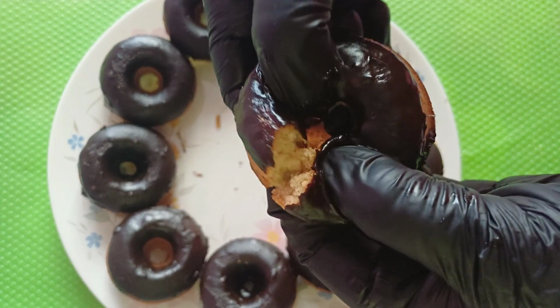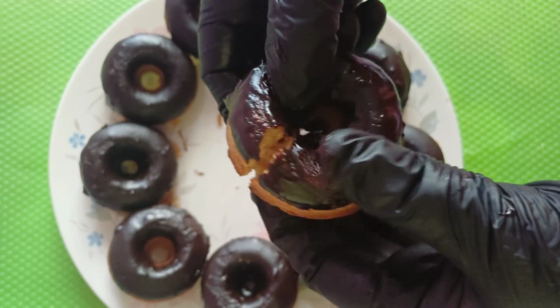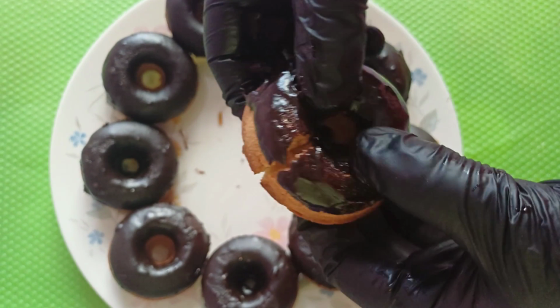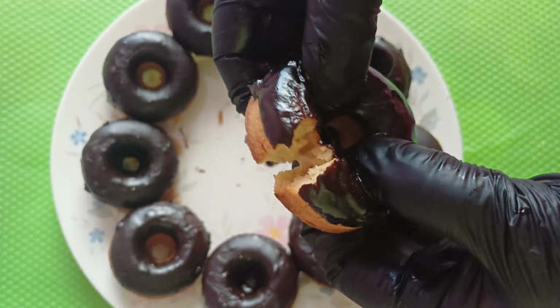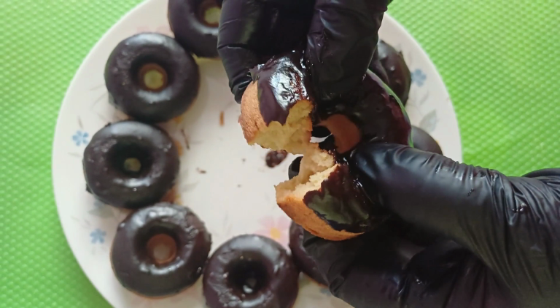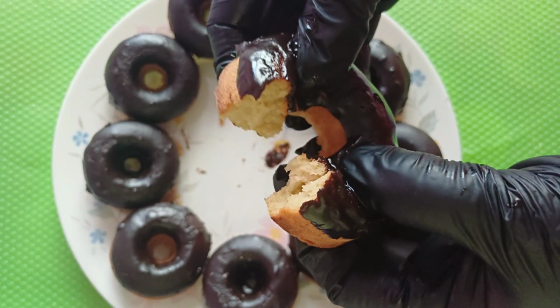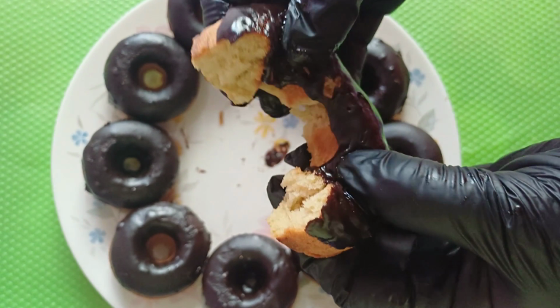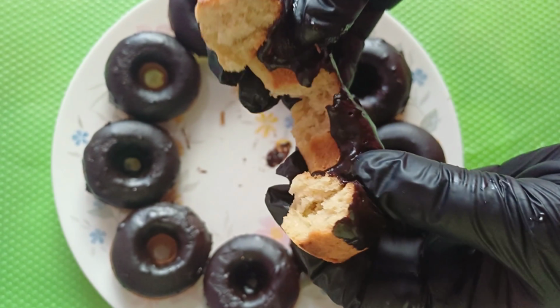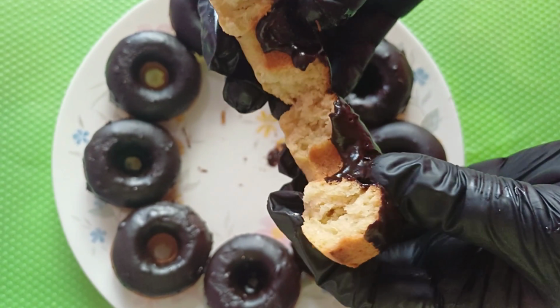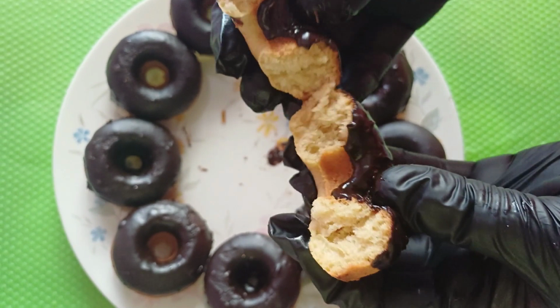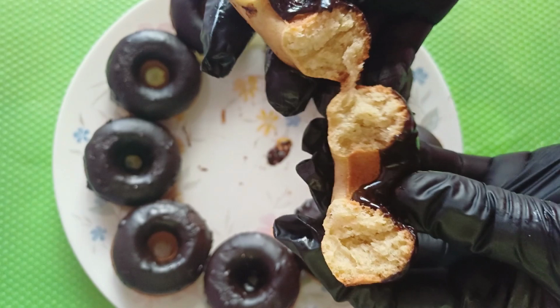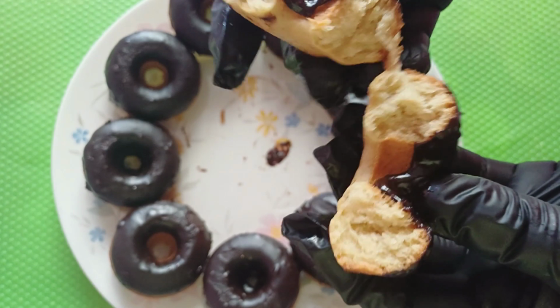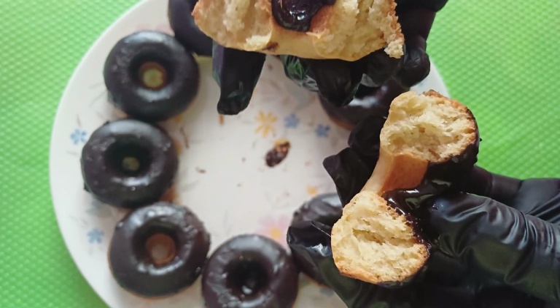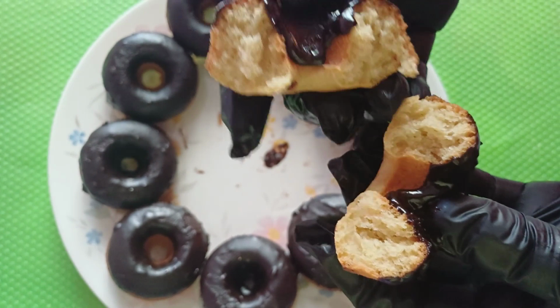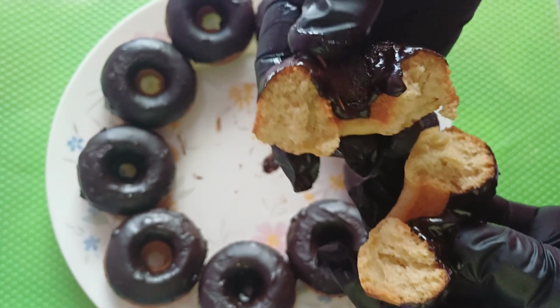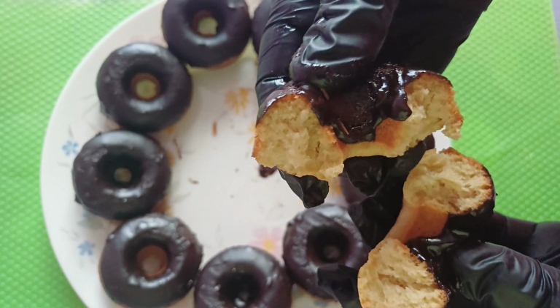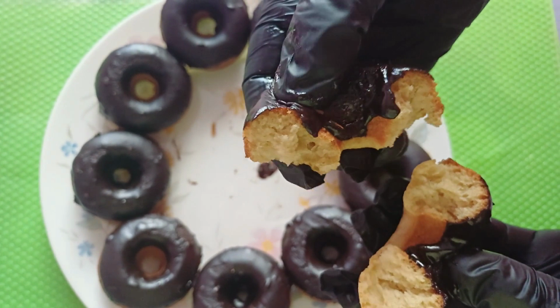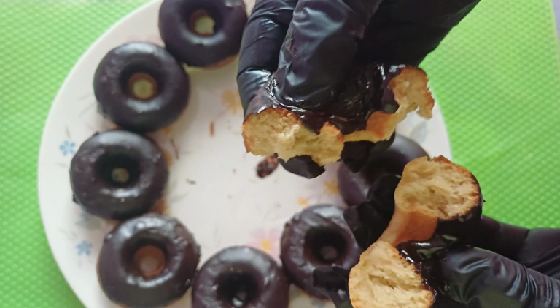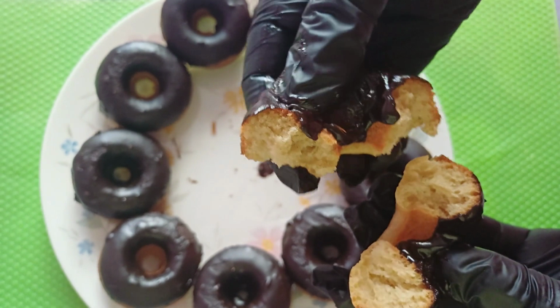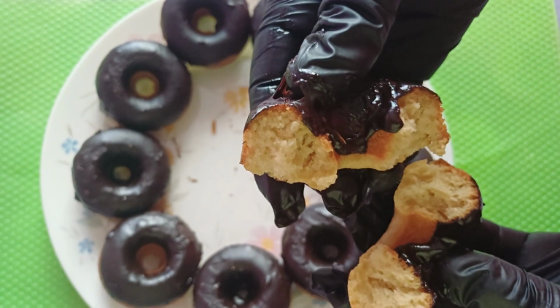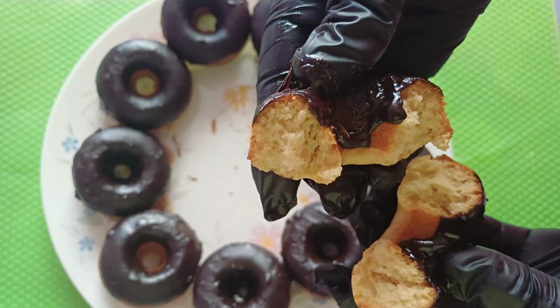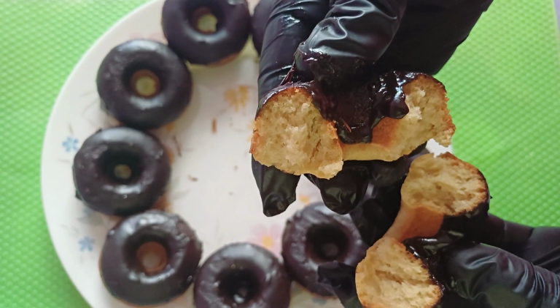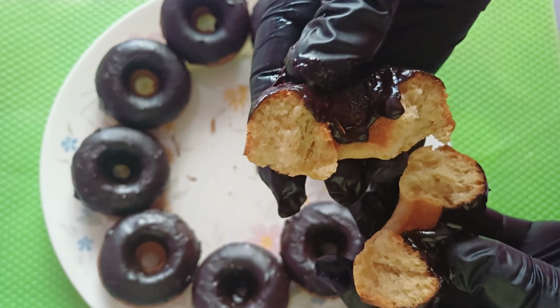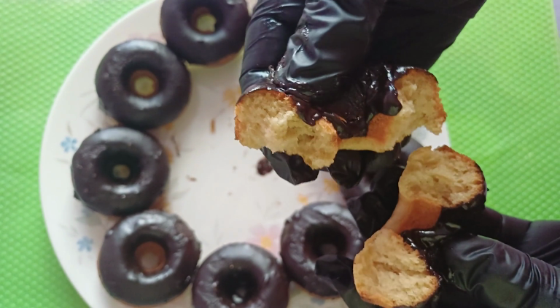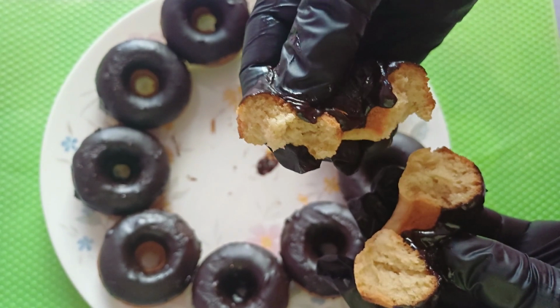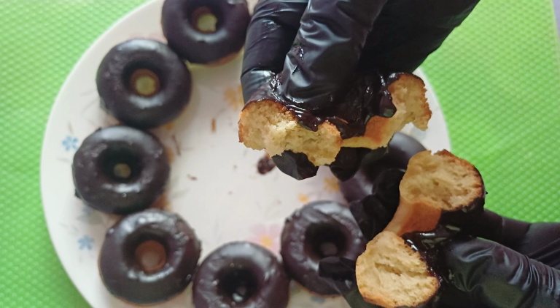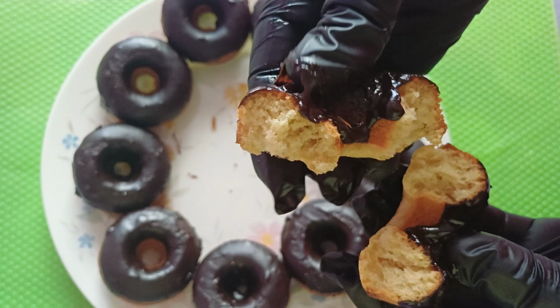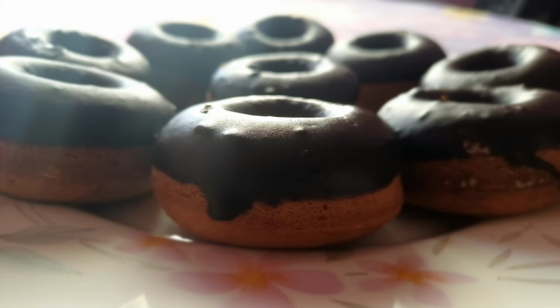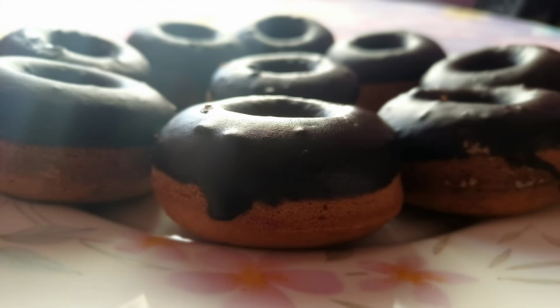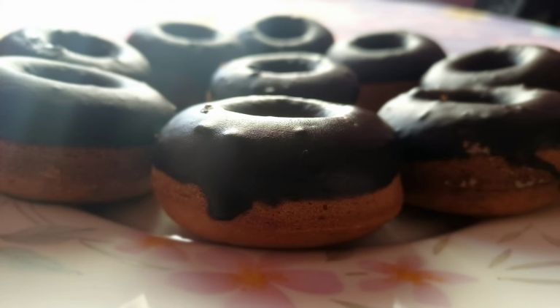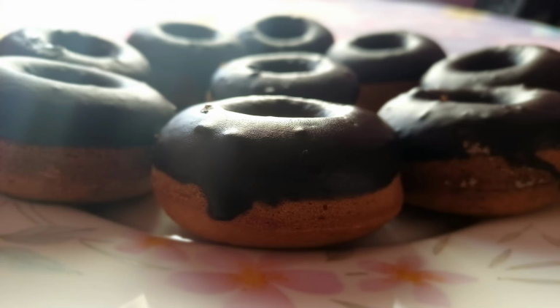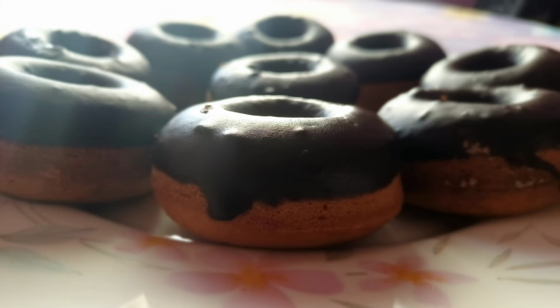Enjoy your delicious homemade donuts. Share them with friends and family, or you can just keep them all to yourself — we won't judge you.